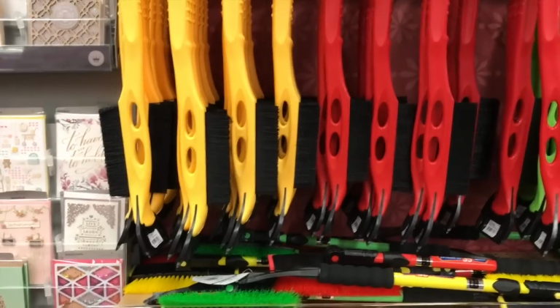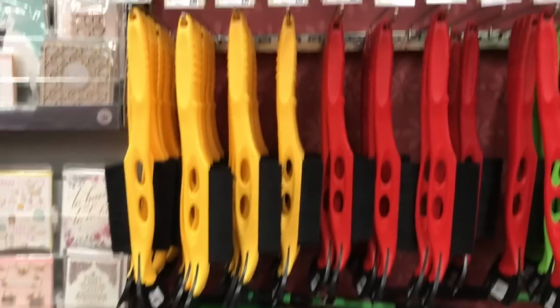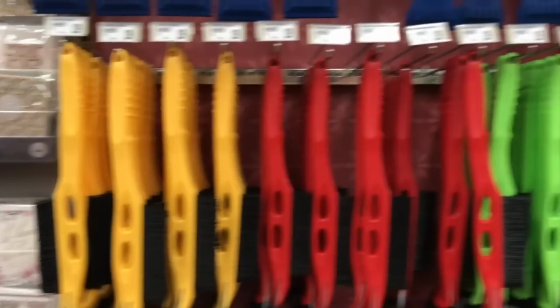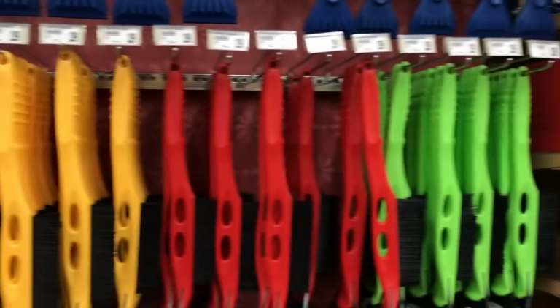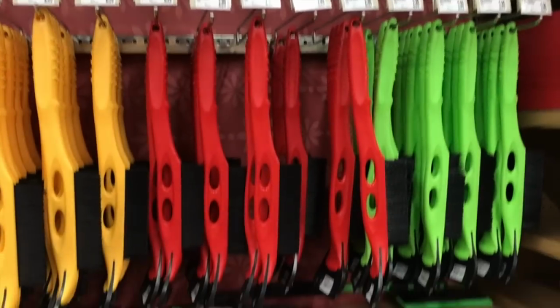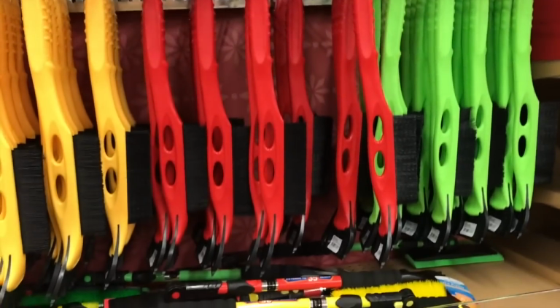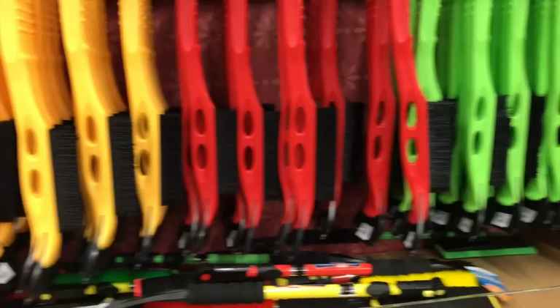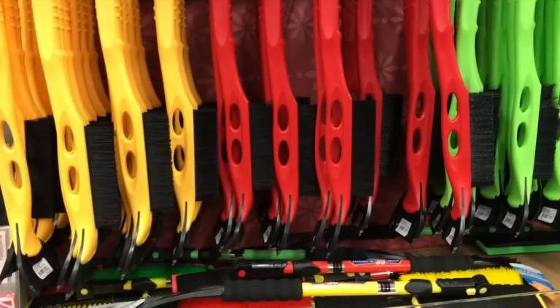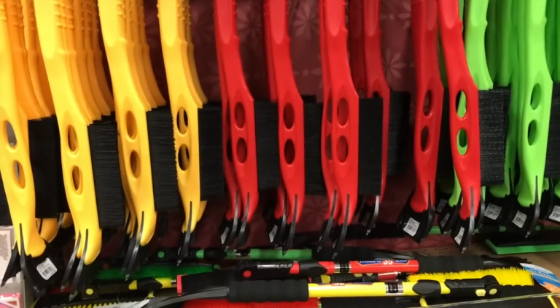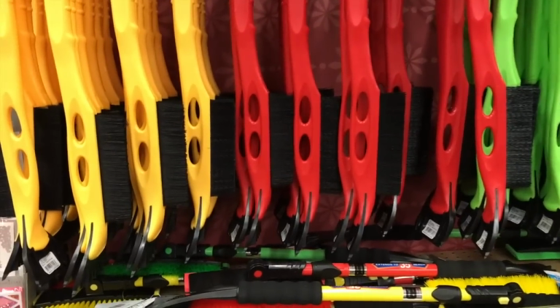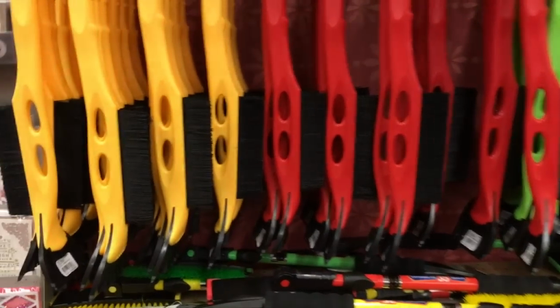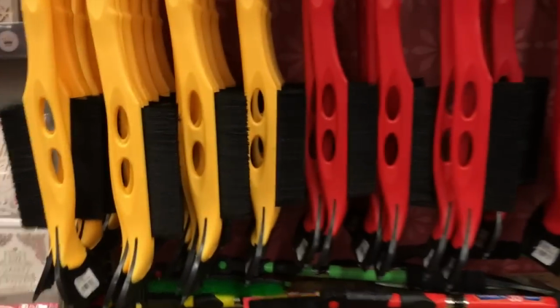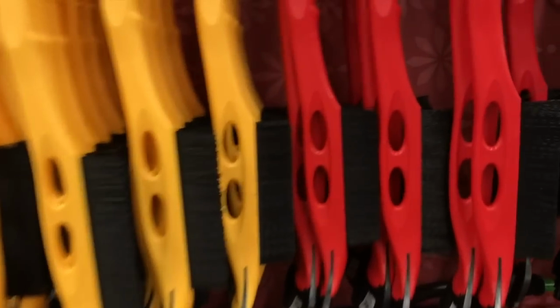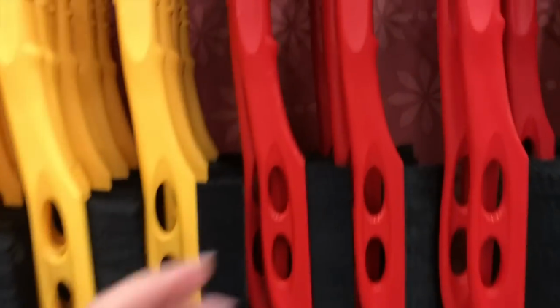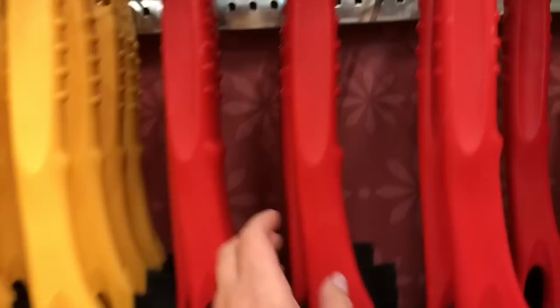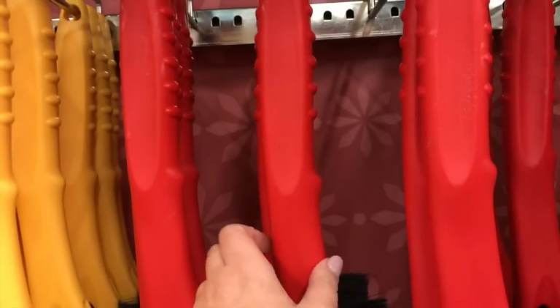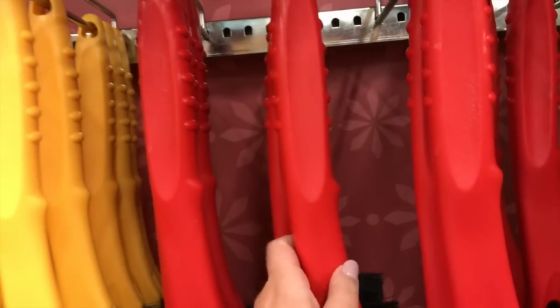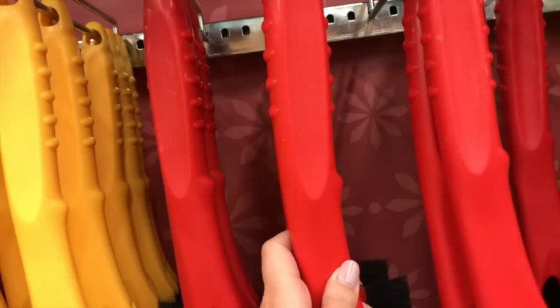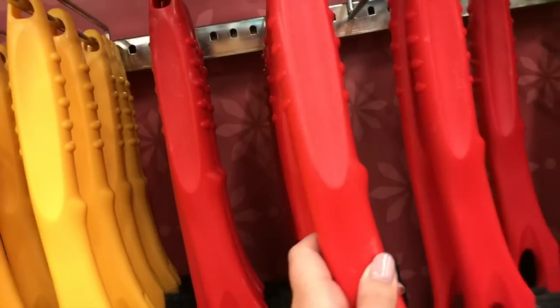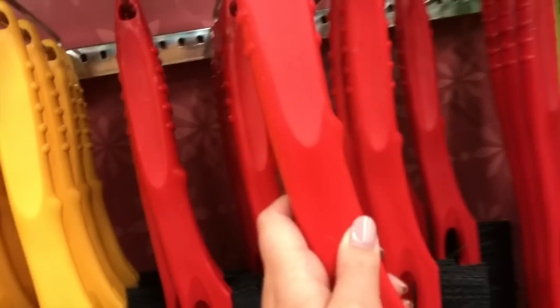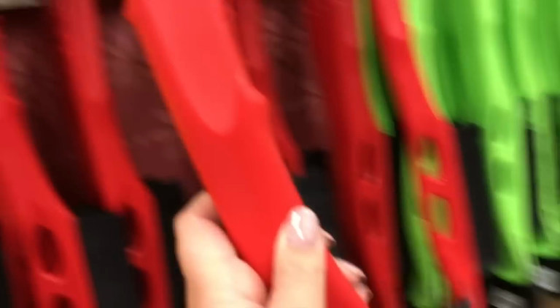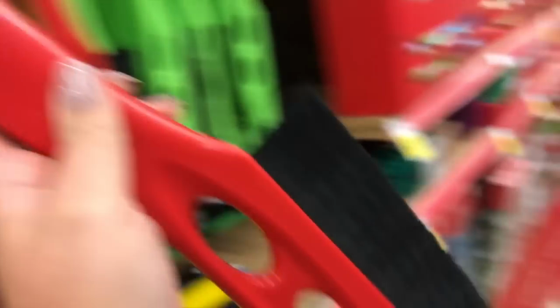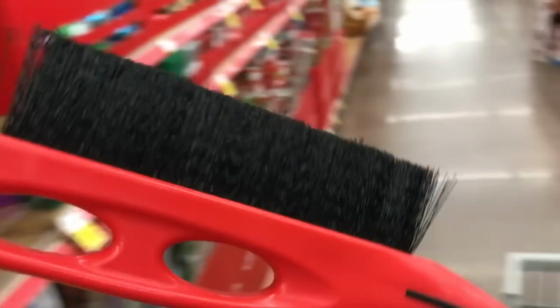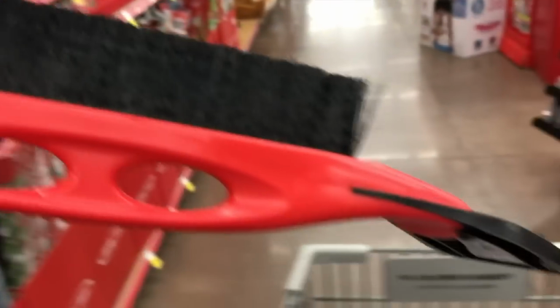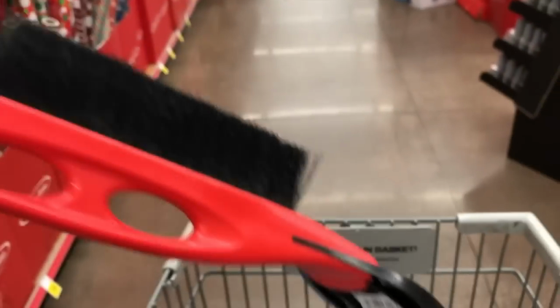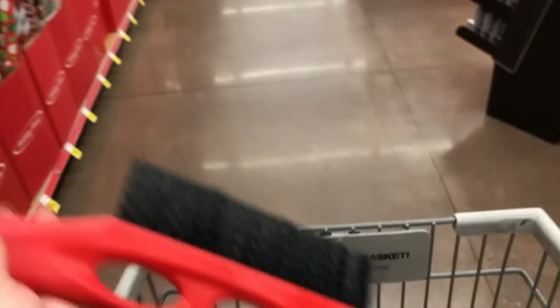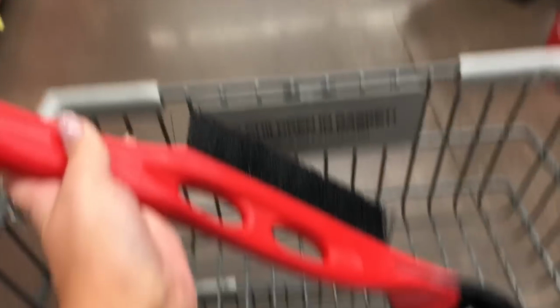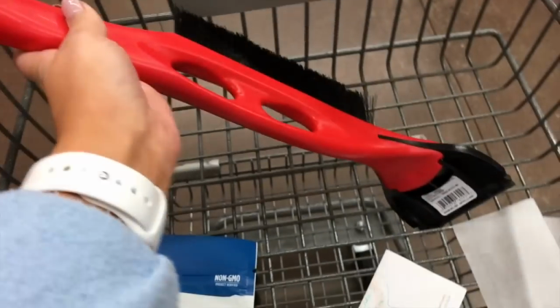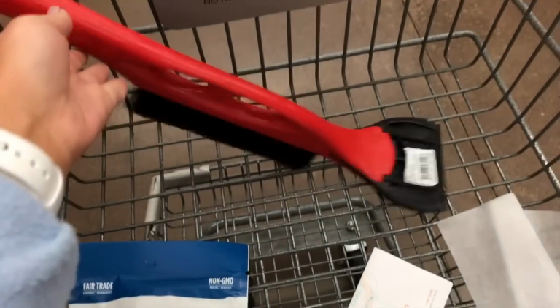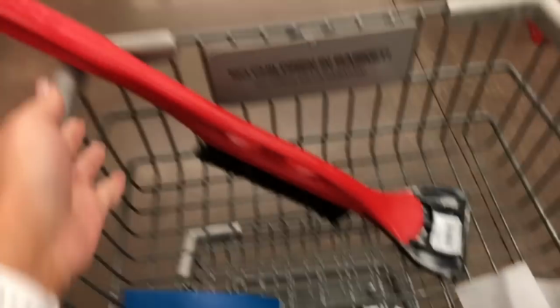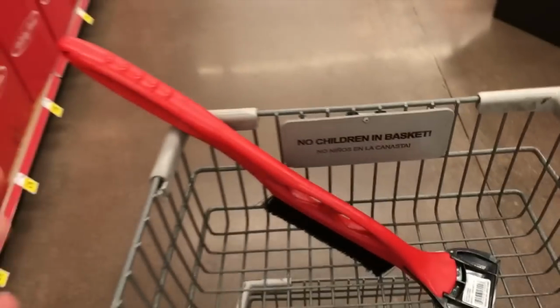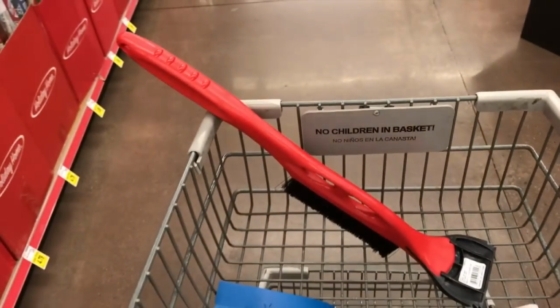The apartment we're going to be living in only has one garage space. Since he let me have the garage space because he's such a gentleman, he's definitely going to be needing an ice scraper this winter.